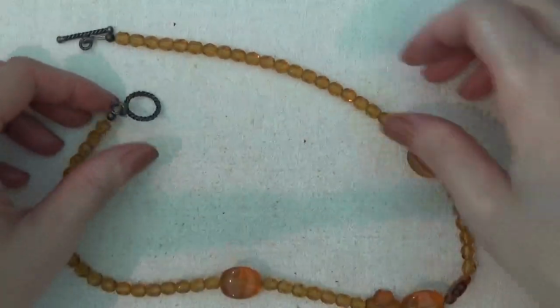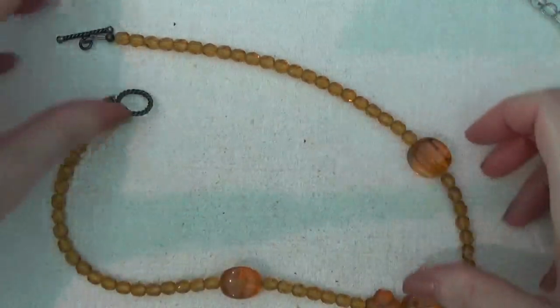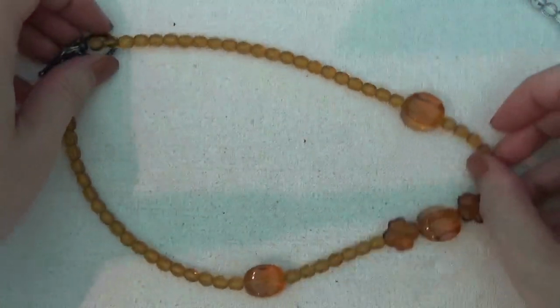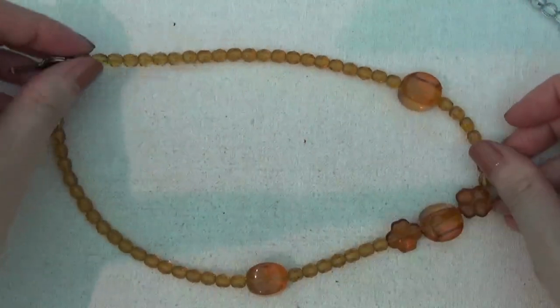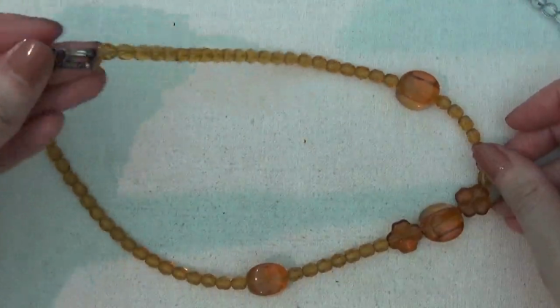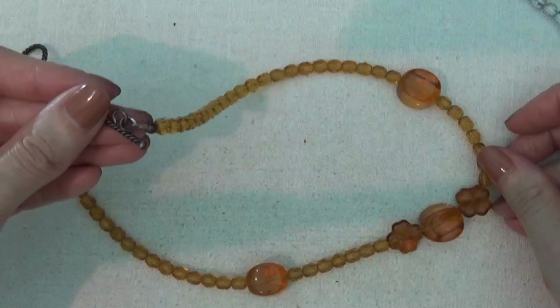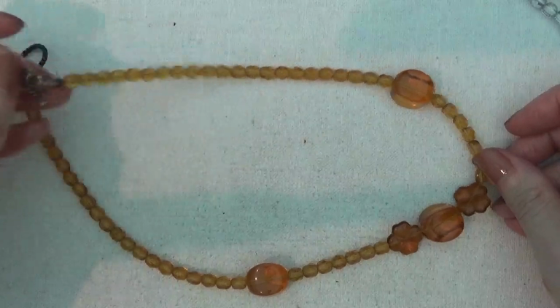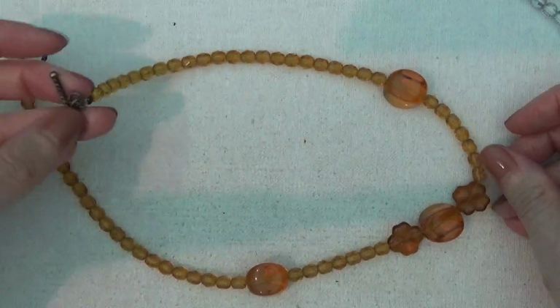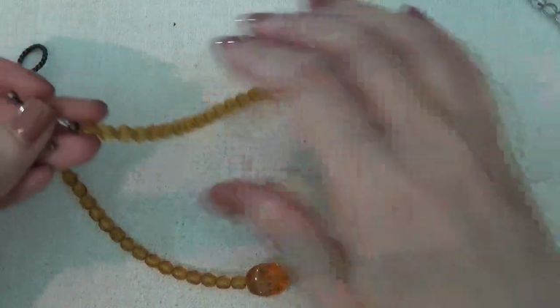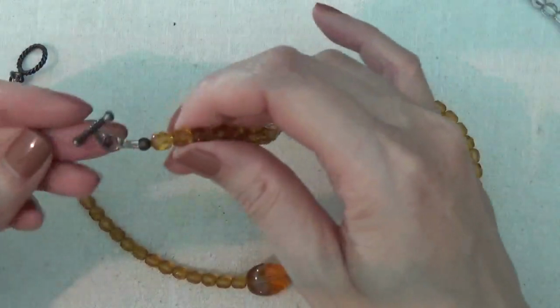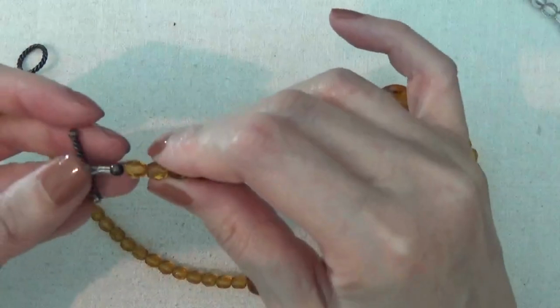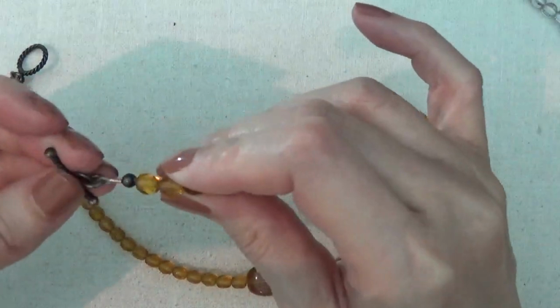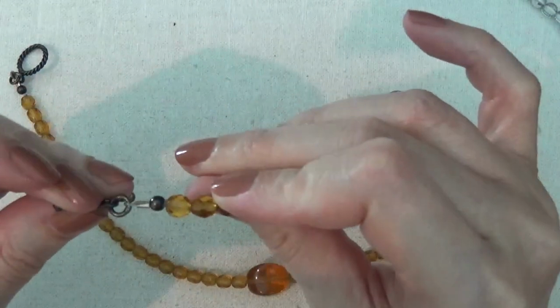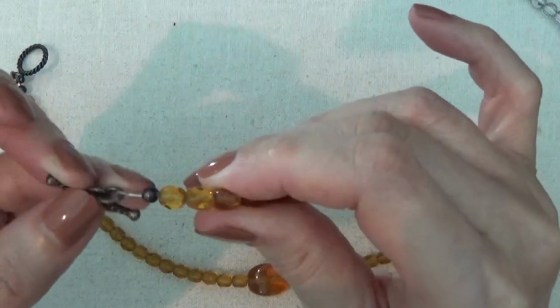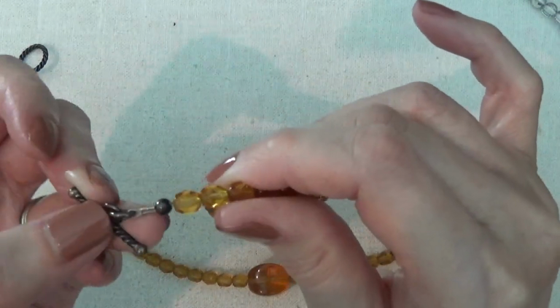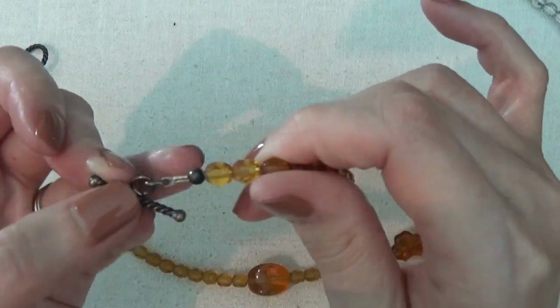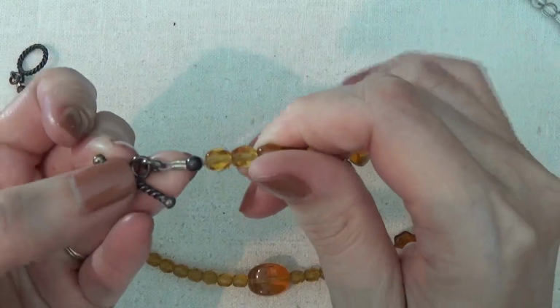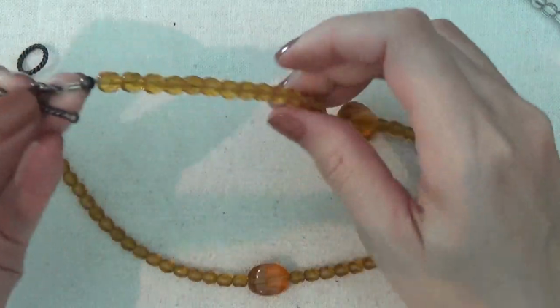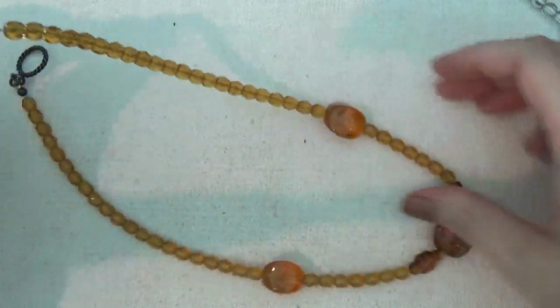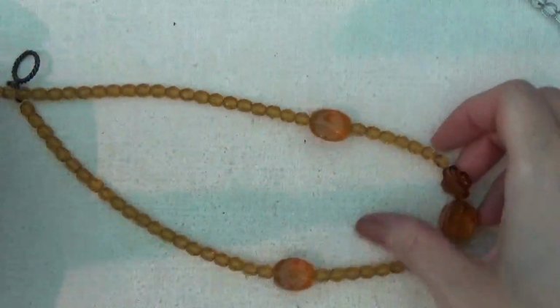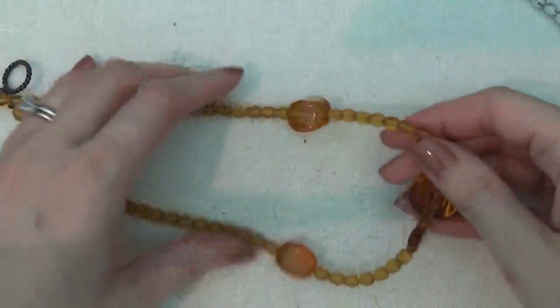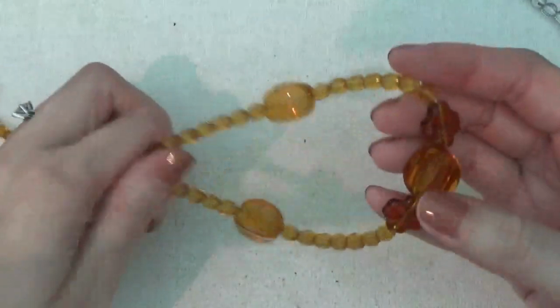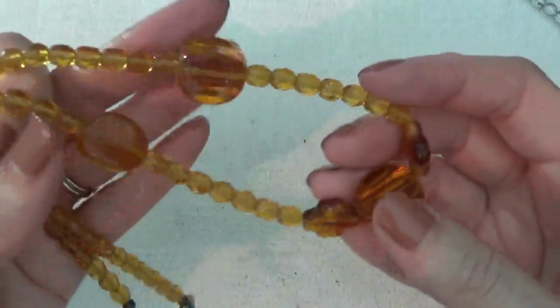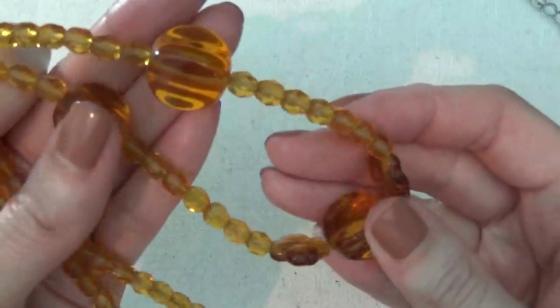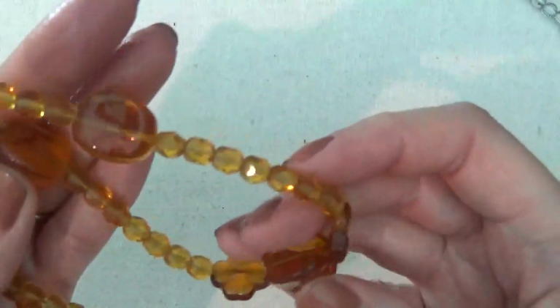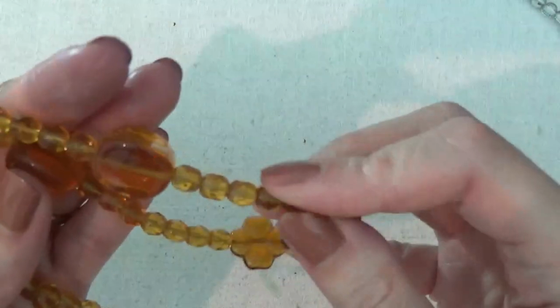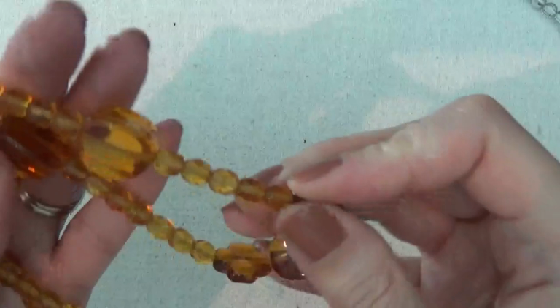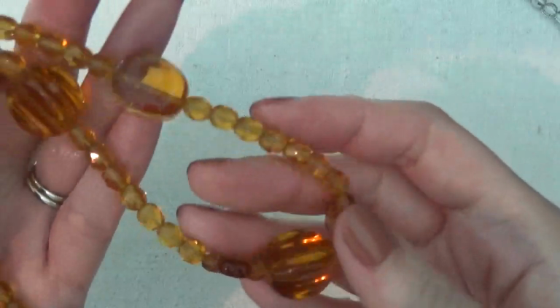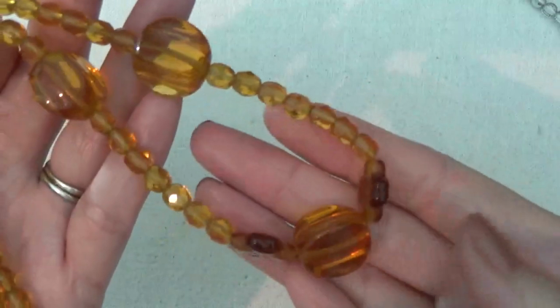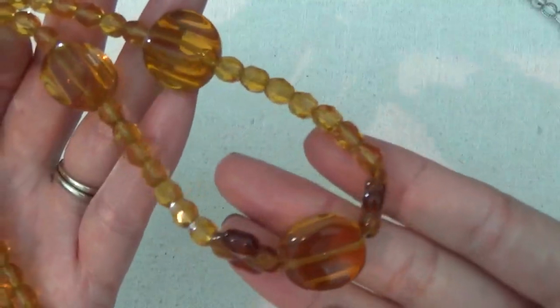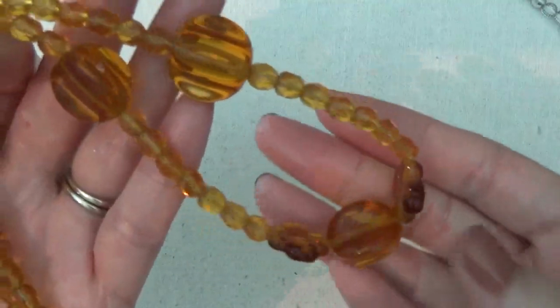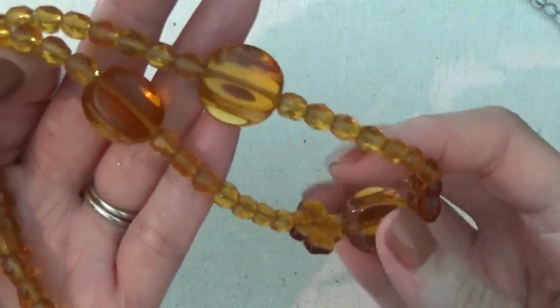Another necklace with a toggle clasp. This might have been a homemade necklace. Nice glass beads in a nice color.